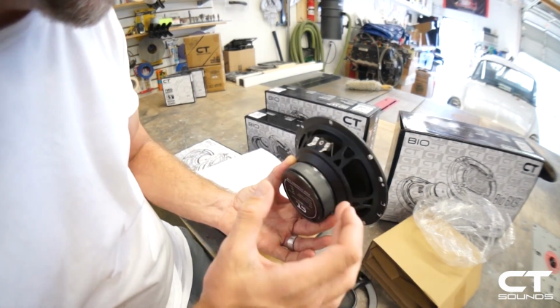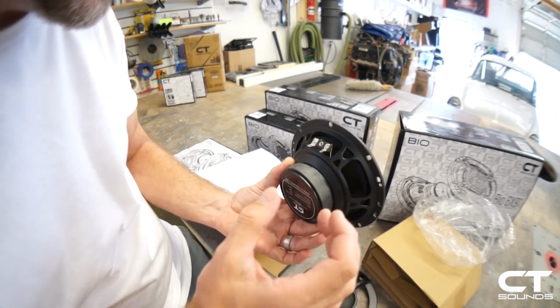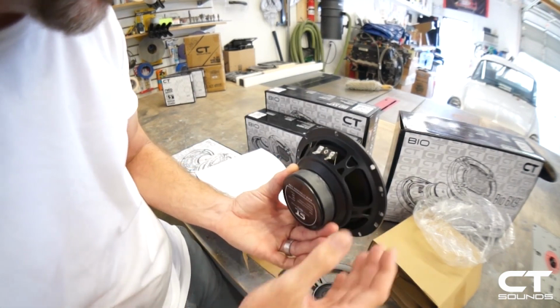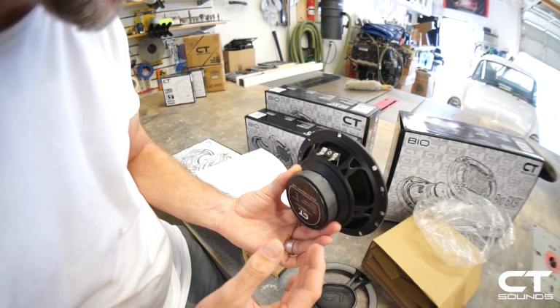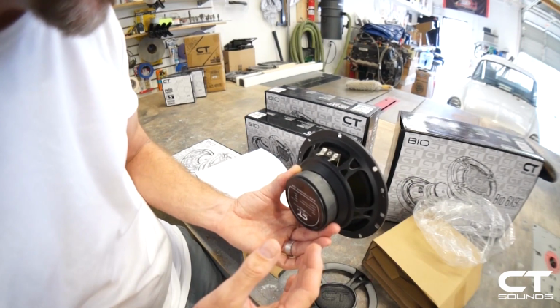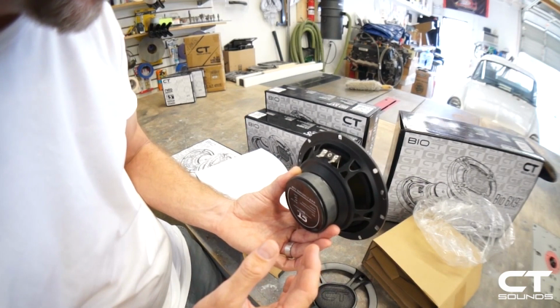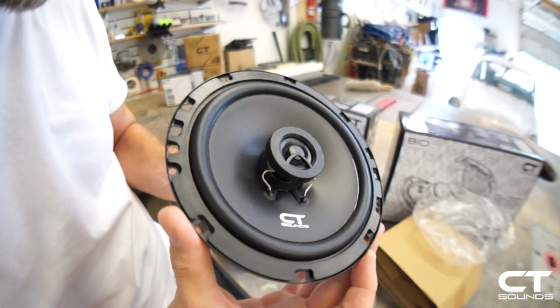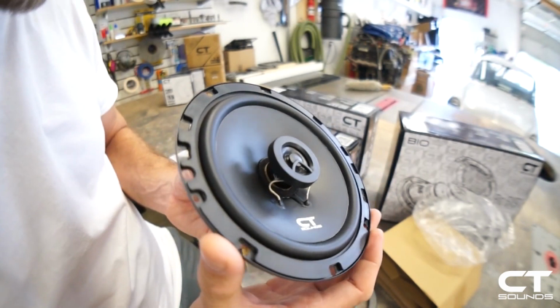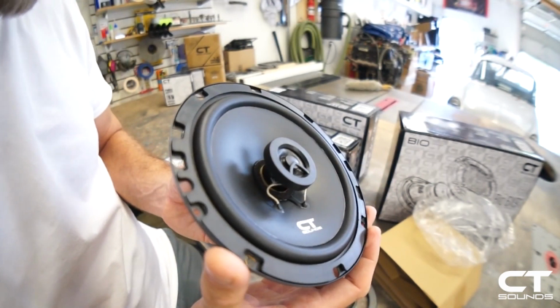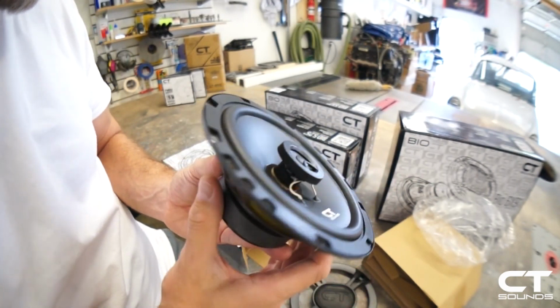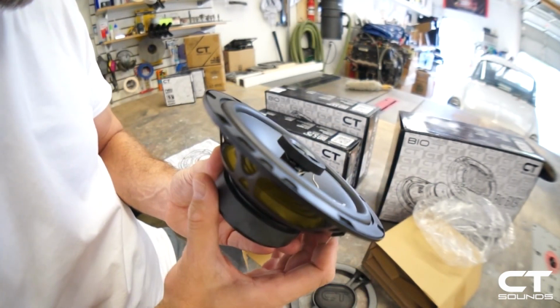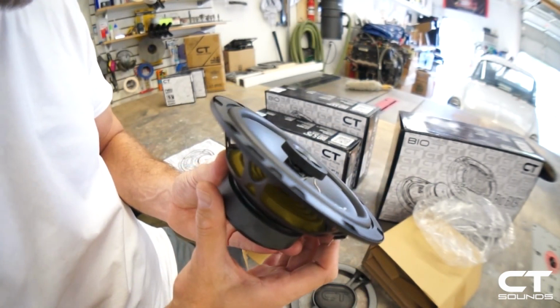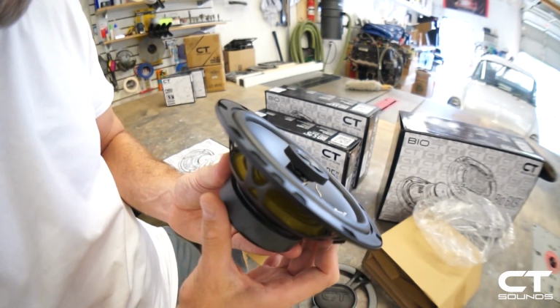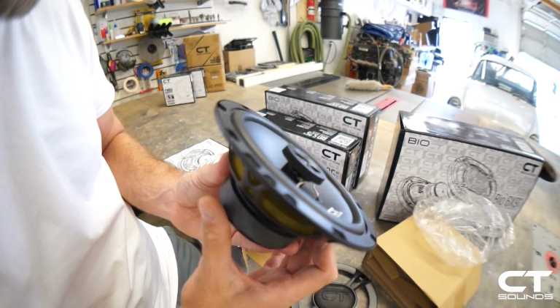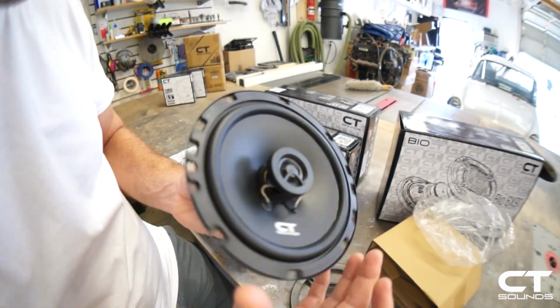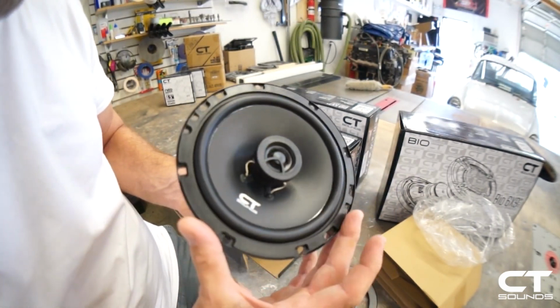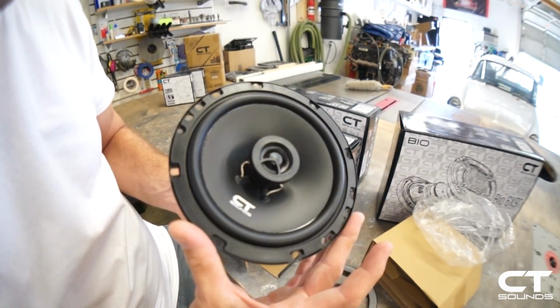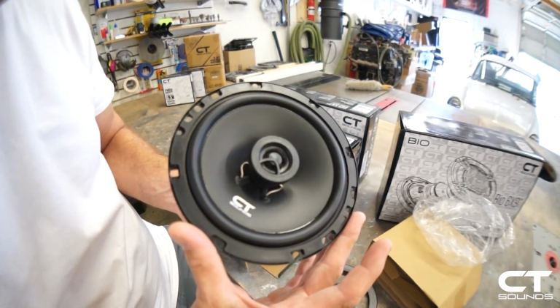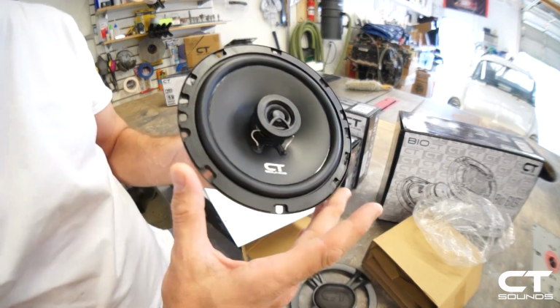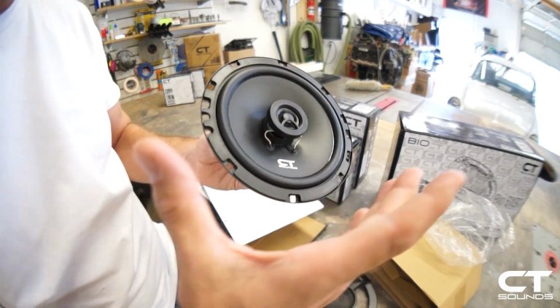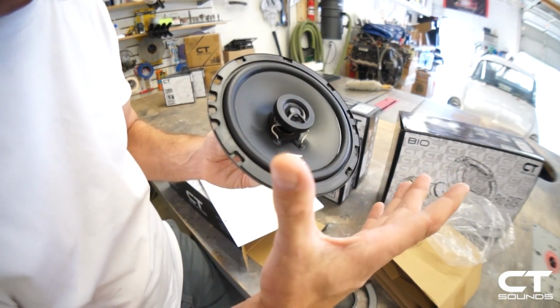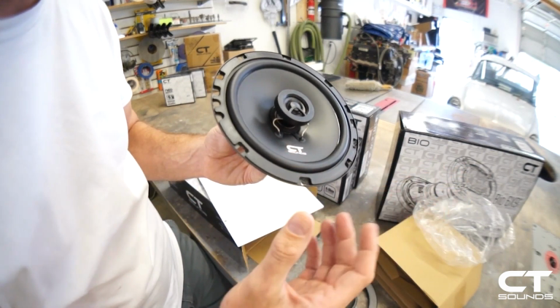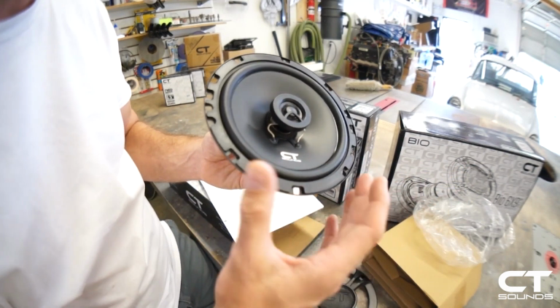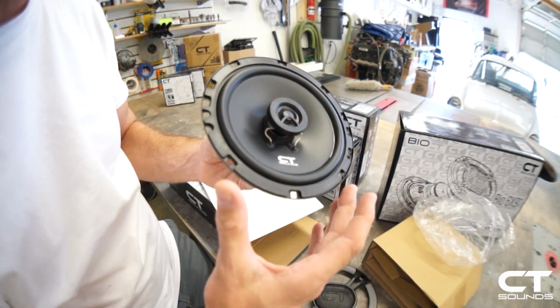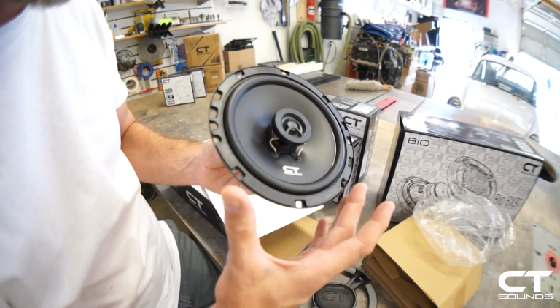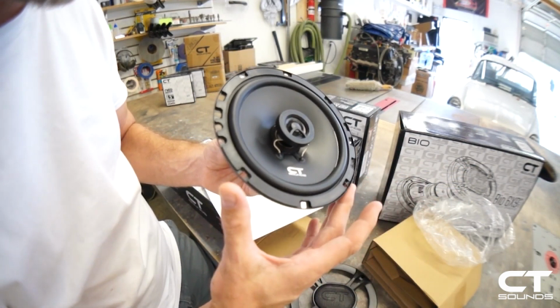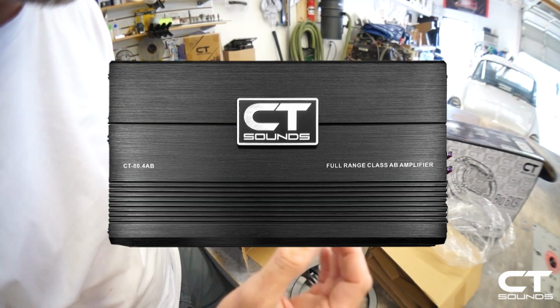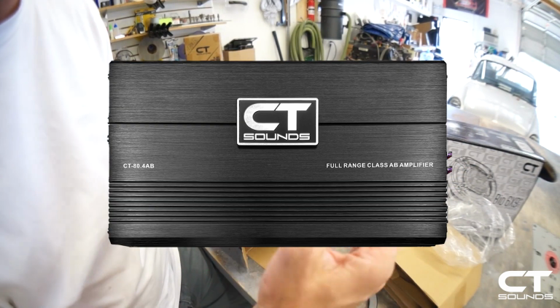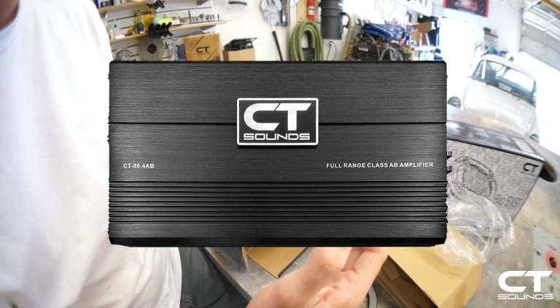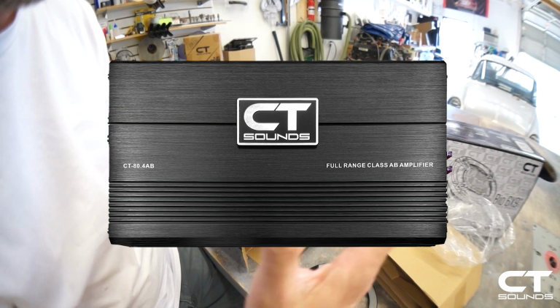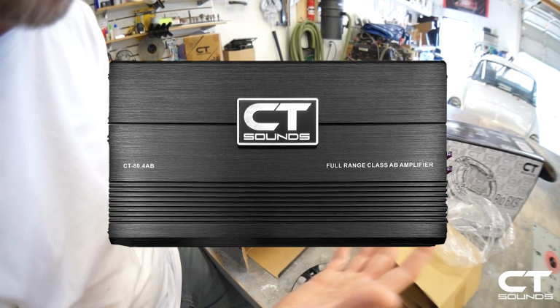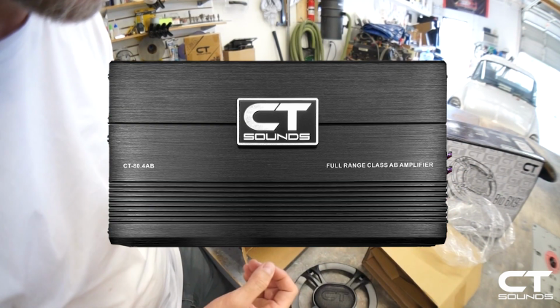Four ohm coaxial speaker. The six and a half has a frequency response of 60 Hz to 20 kilohertz, so you can run an amplifier with a crossover with this speaker, crossing it over at about 80 Hz.